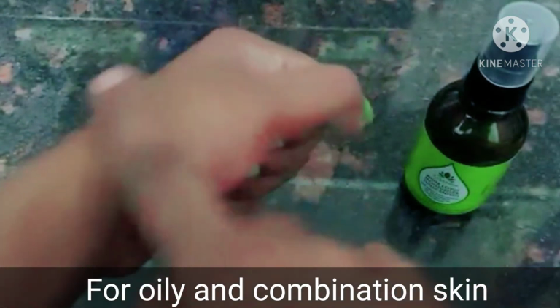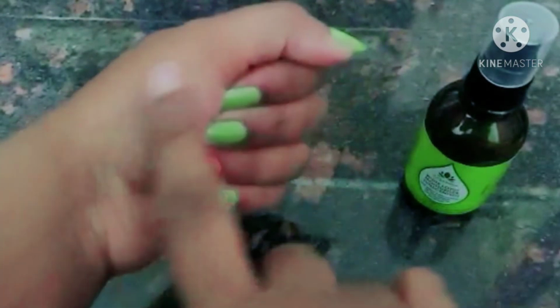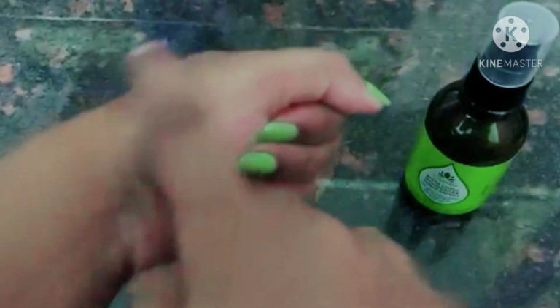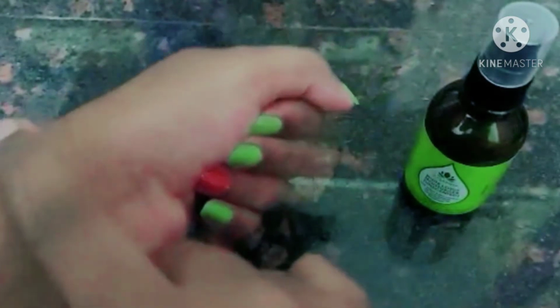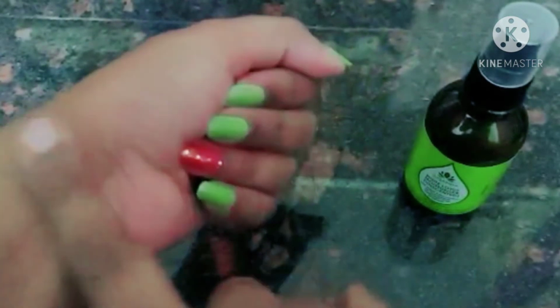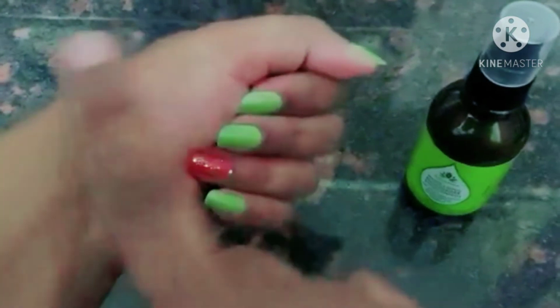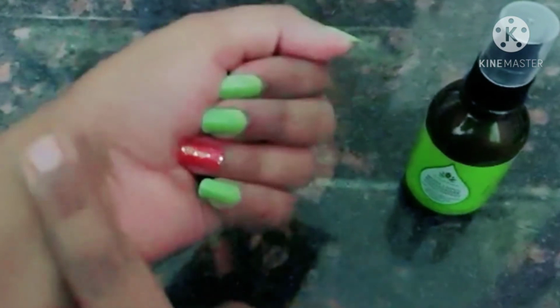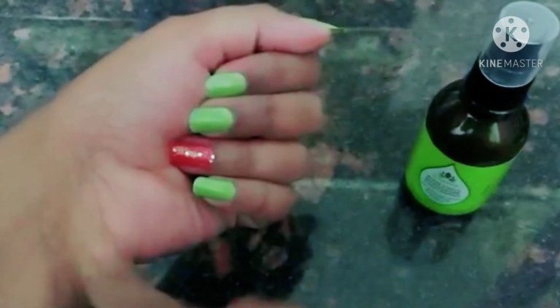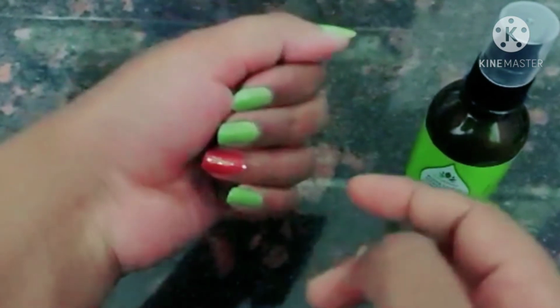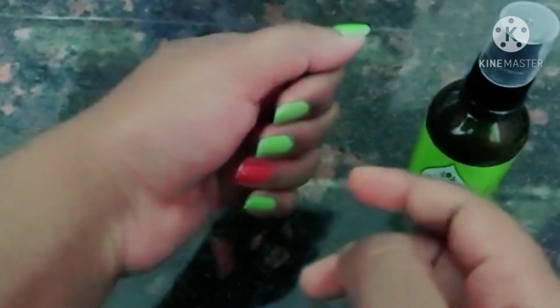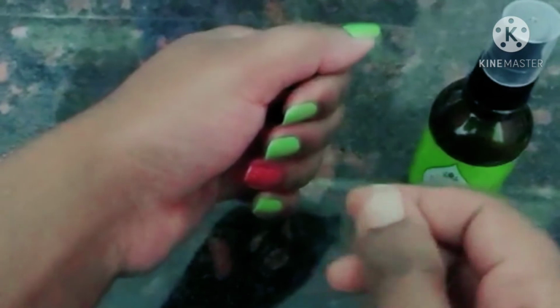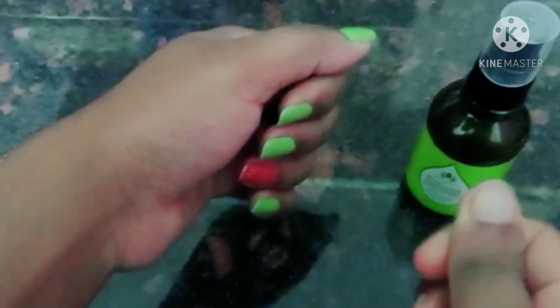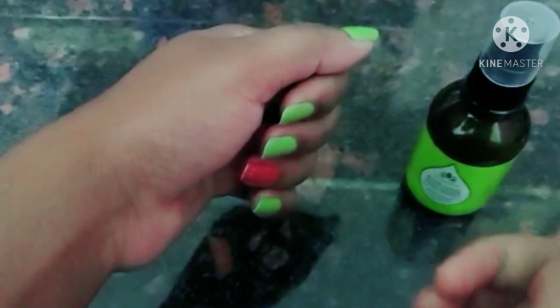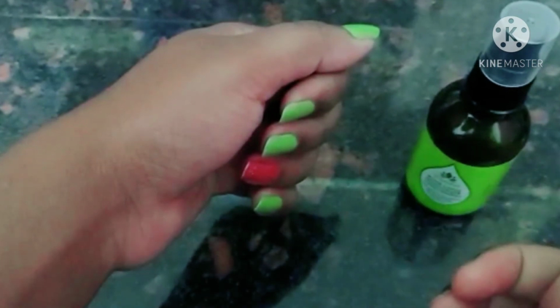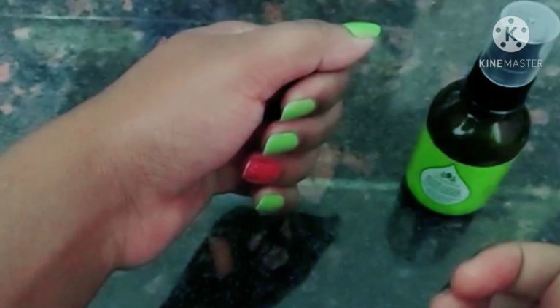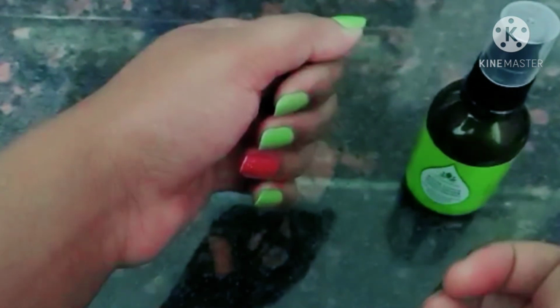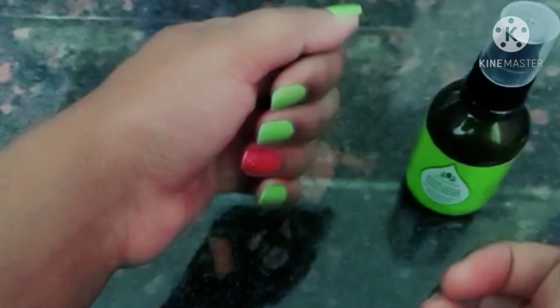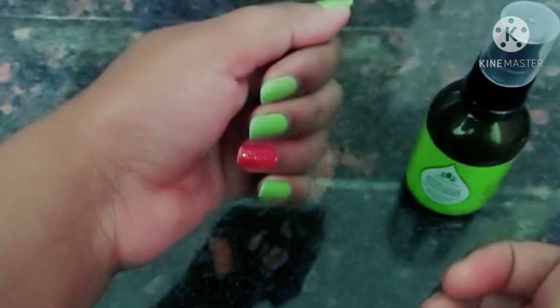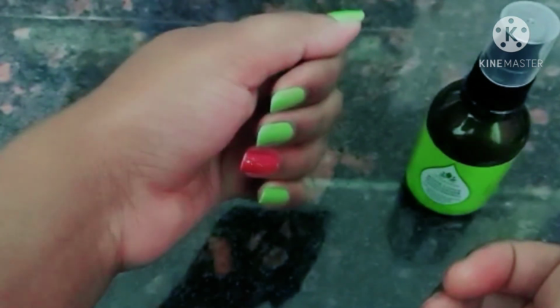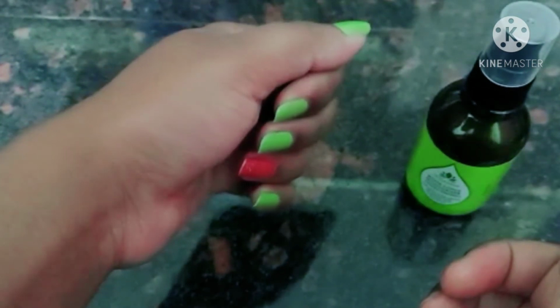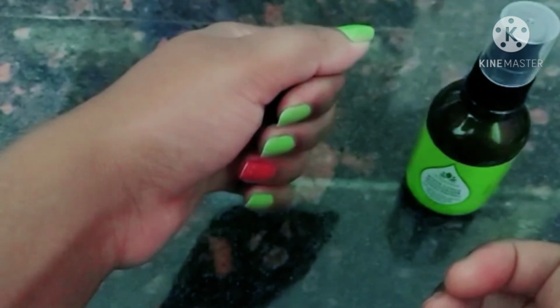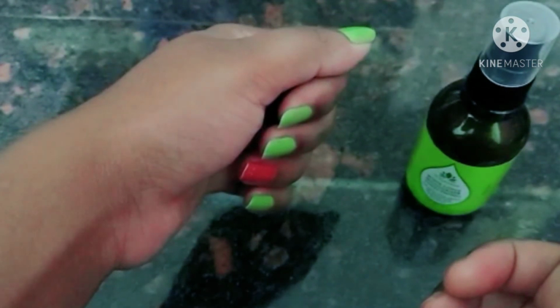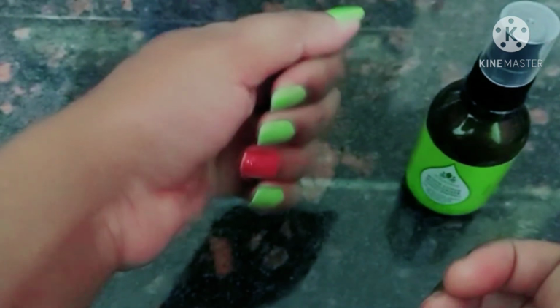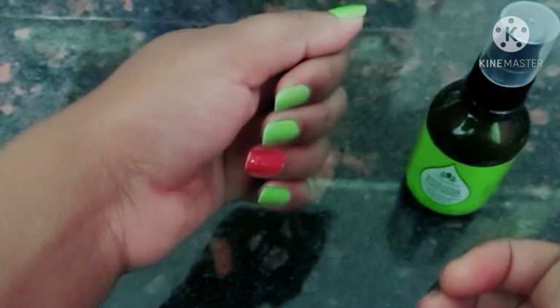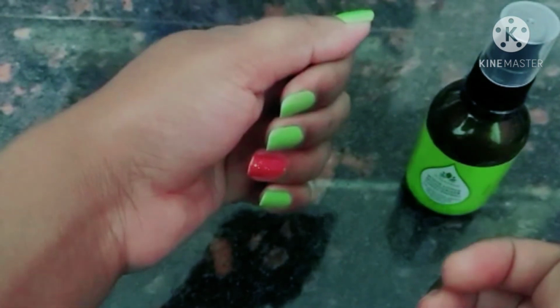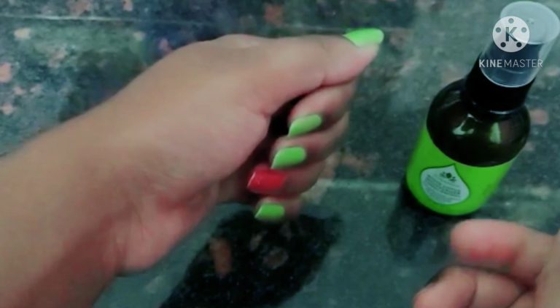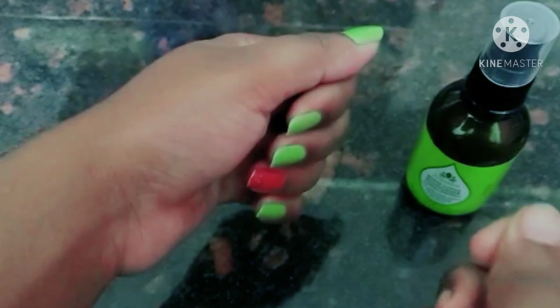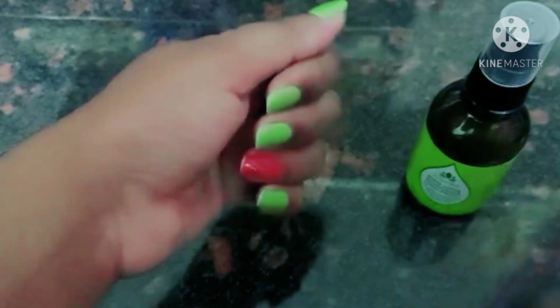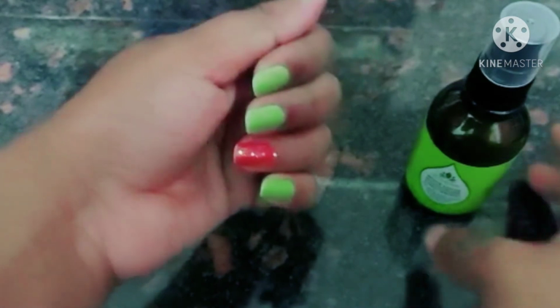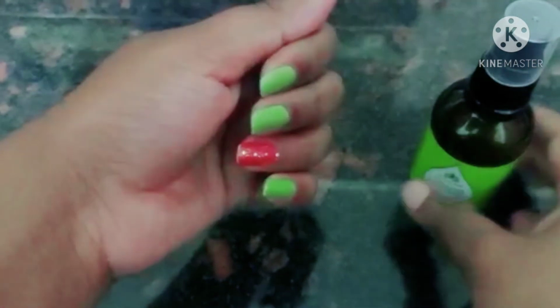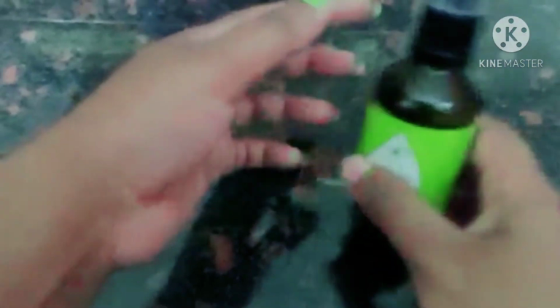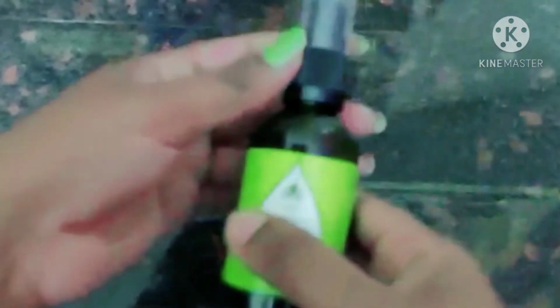You will observe how it feels on the skin. I am going to use this product as a serum as well.